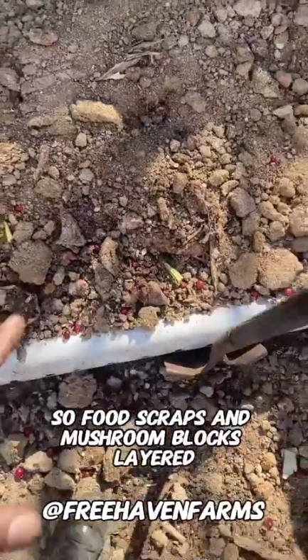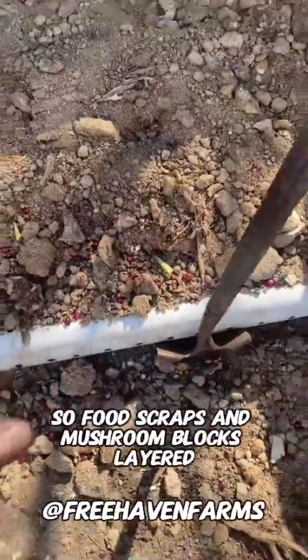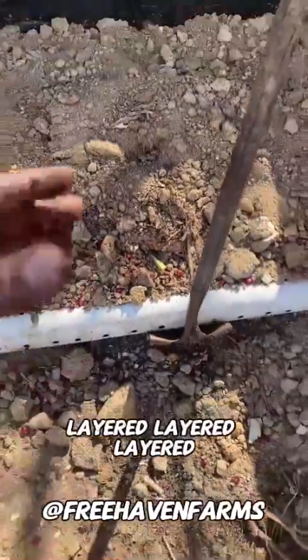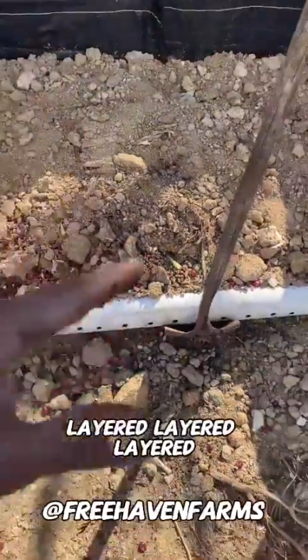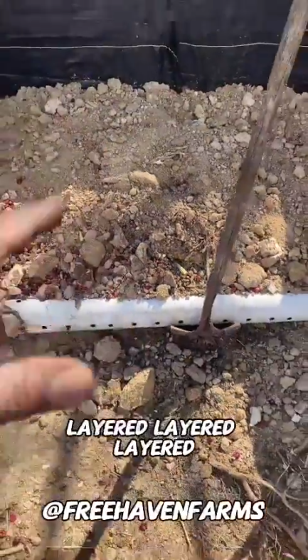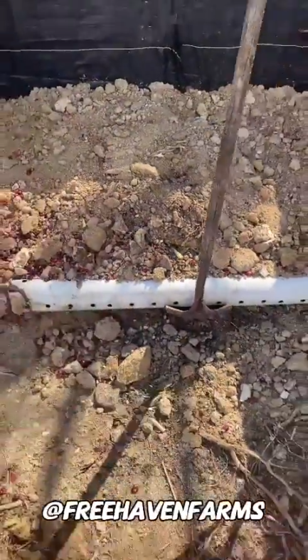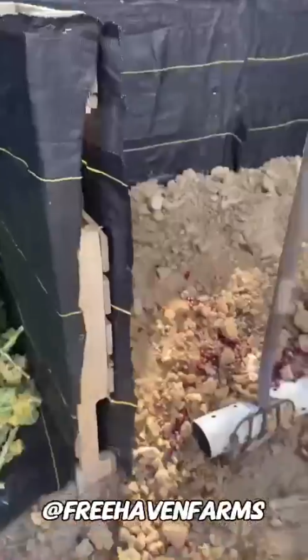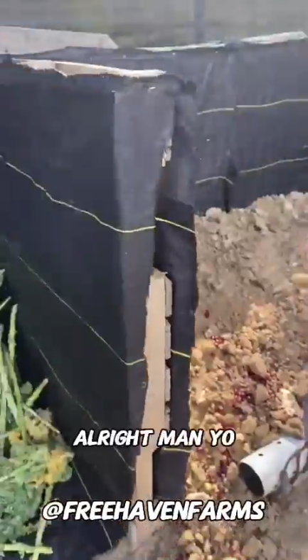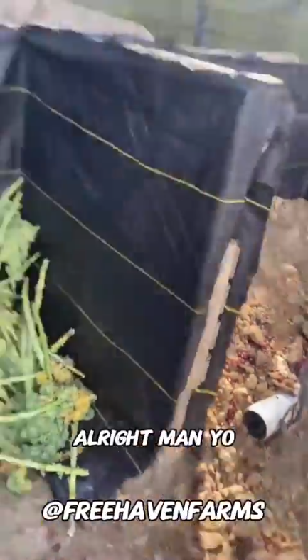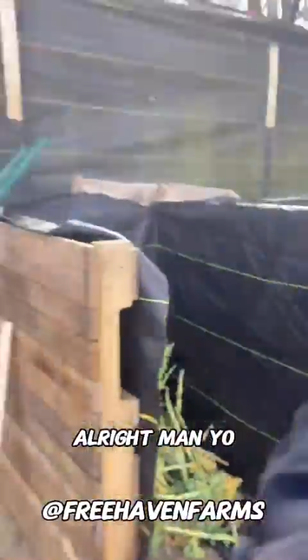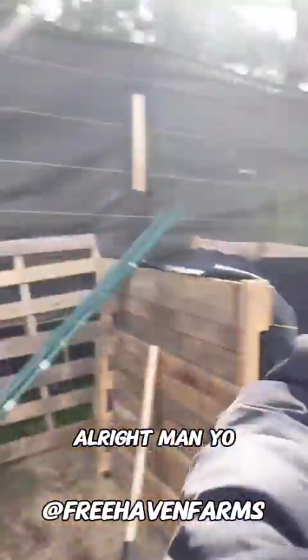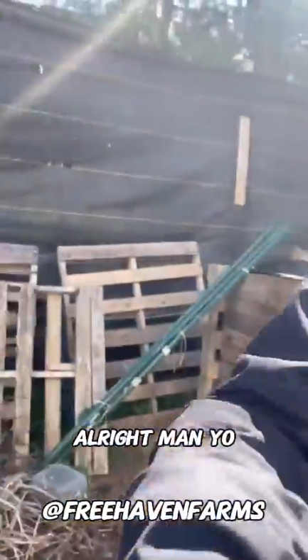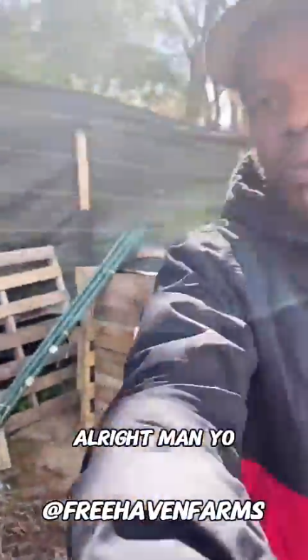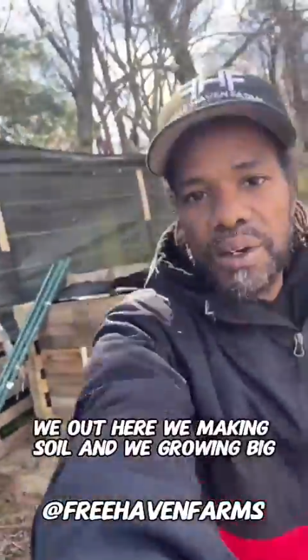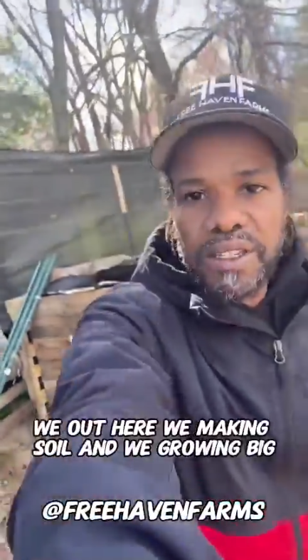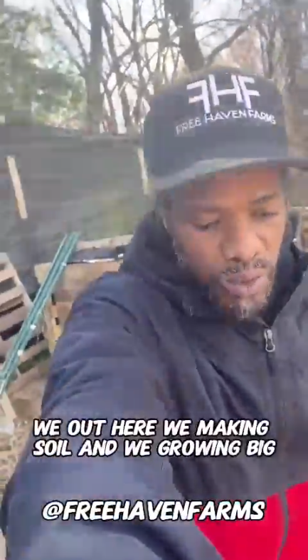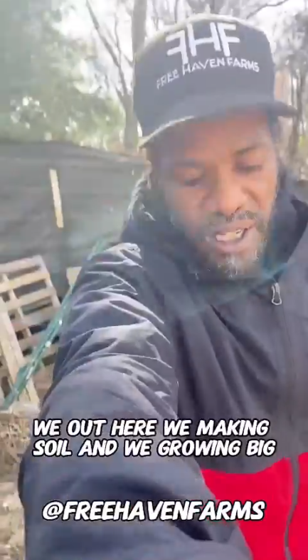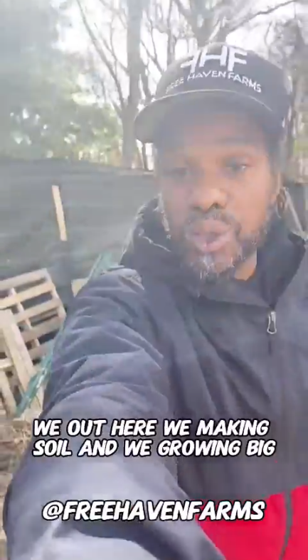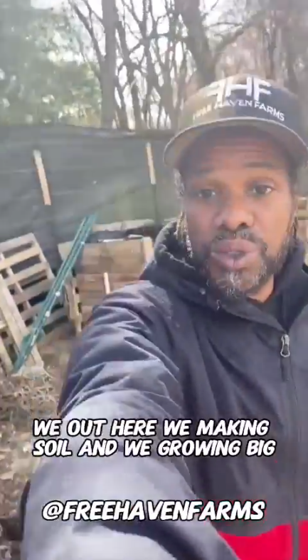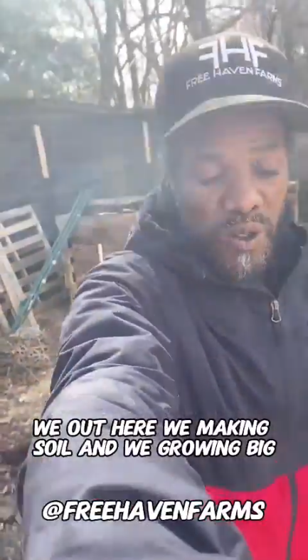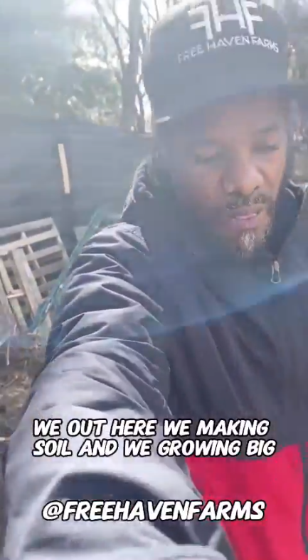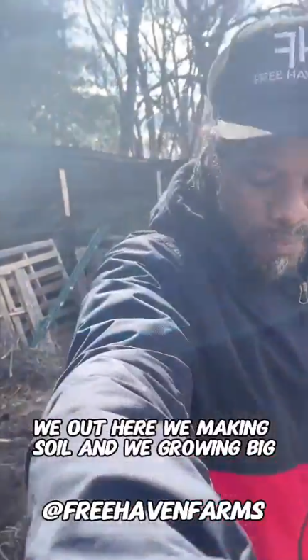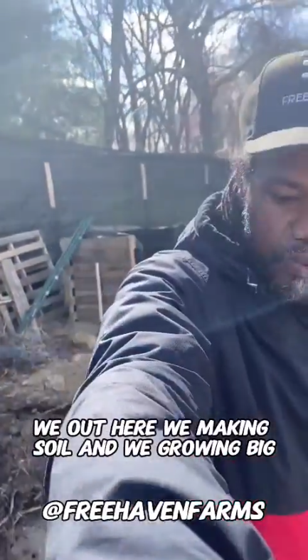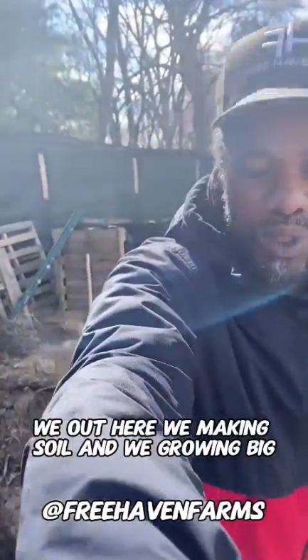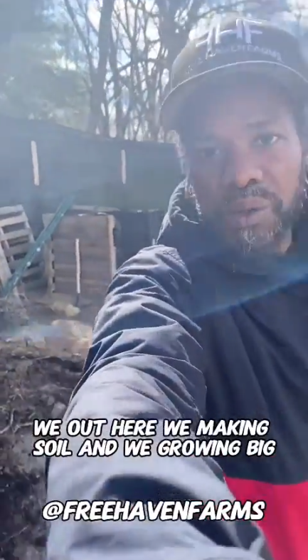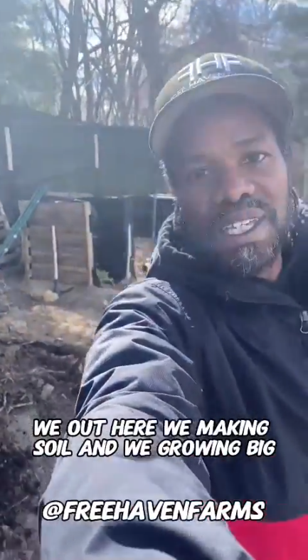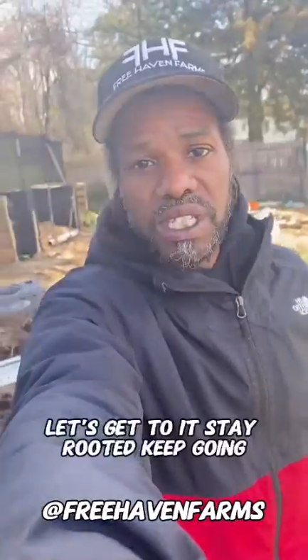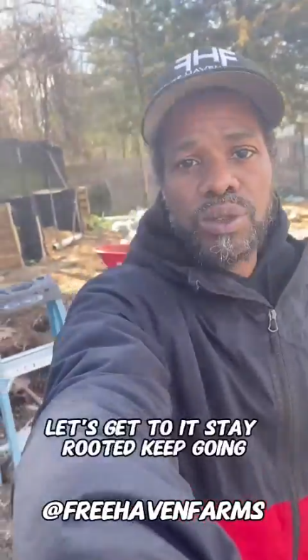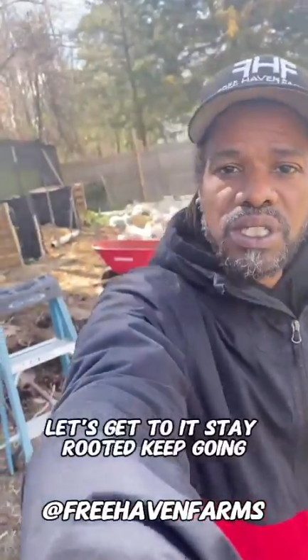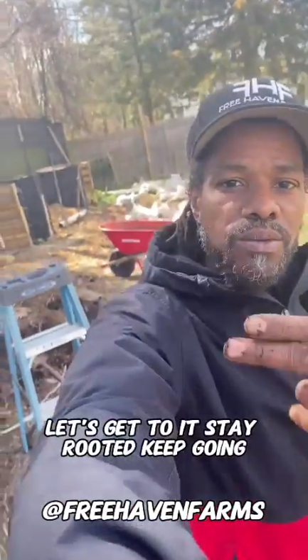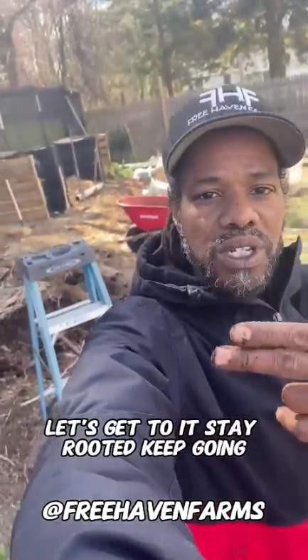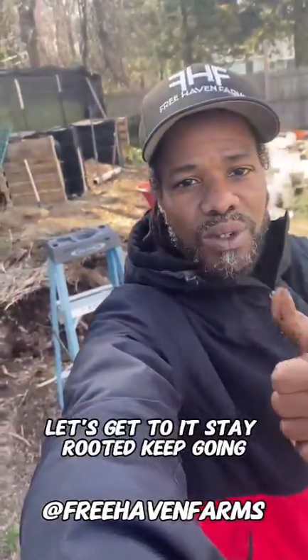Layered, layered, layered, layered, layered. We out here. We making soil and we growing big. Let's get to it. Stay rooted. Keep going.